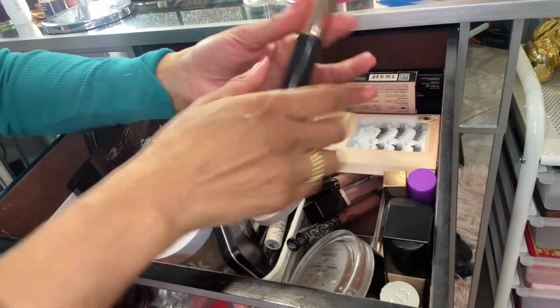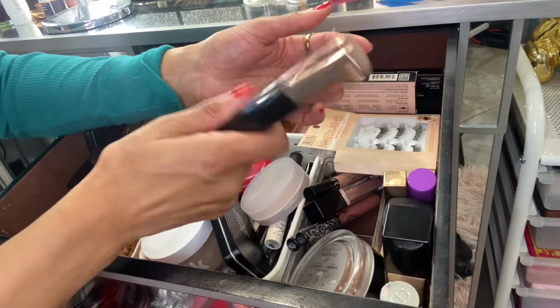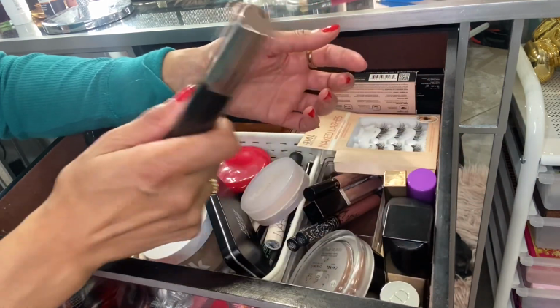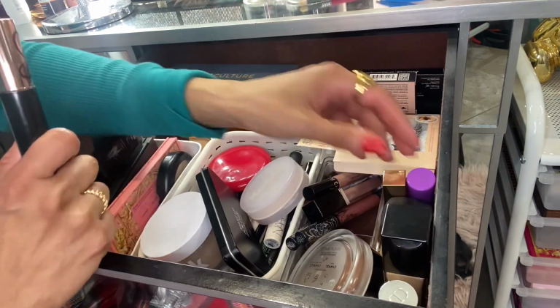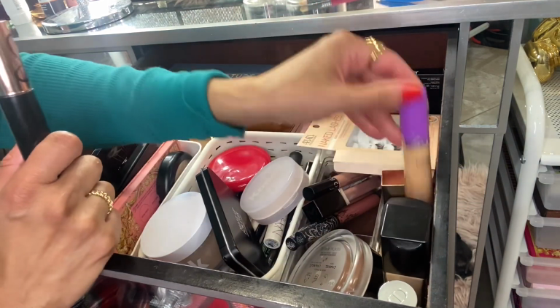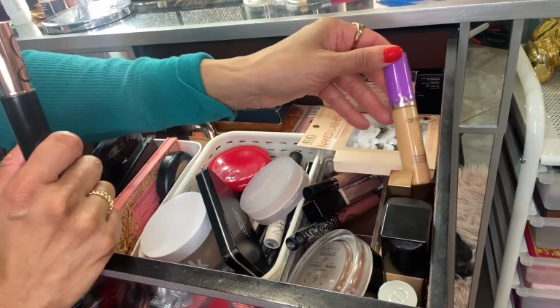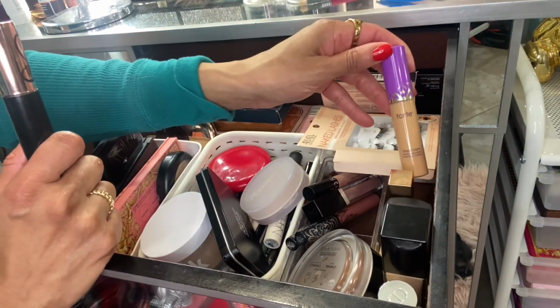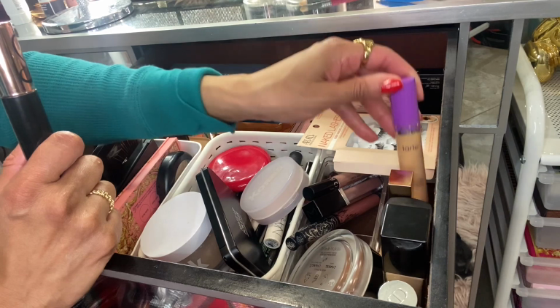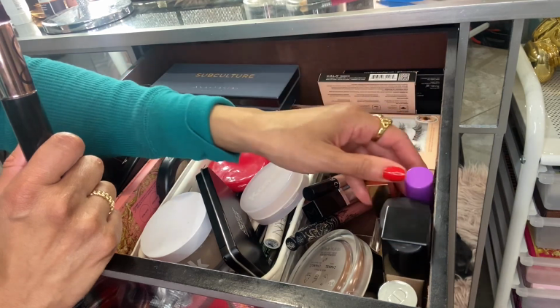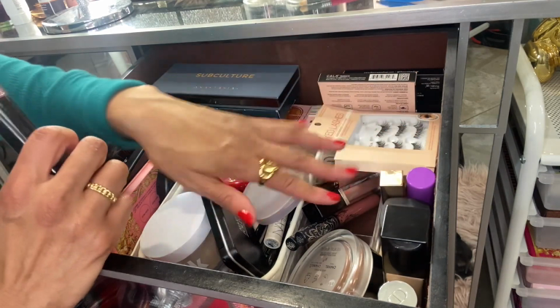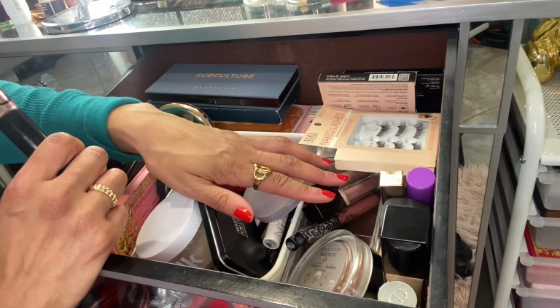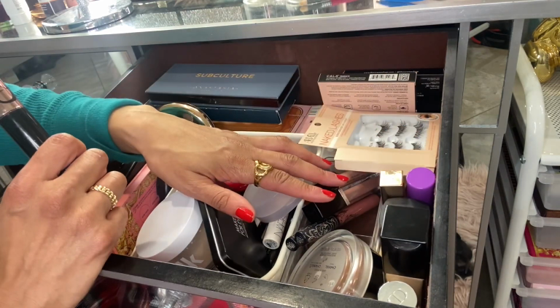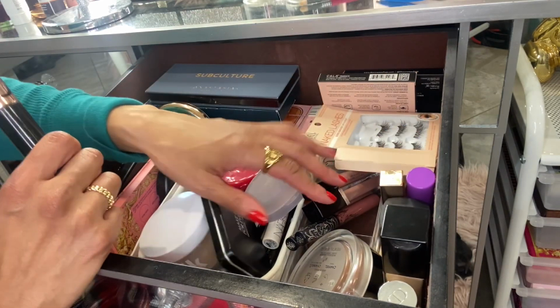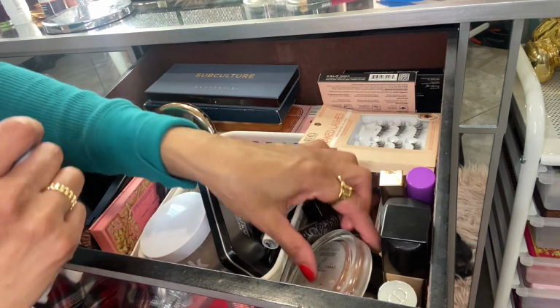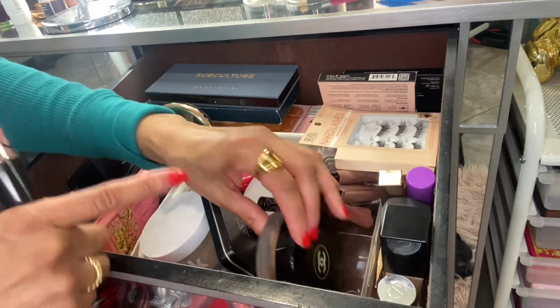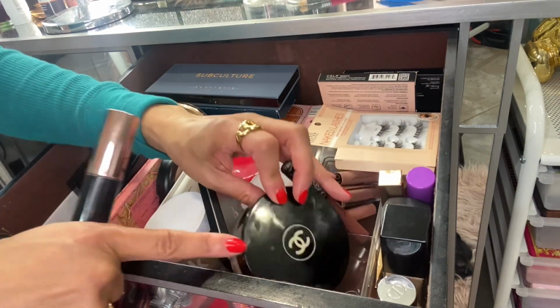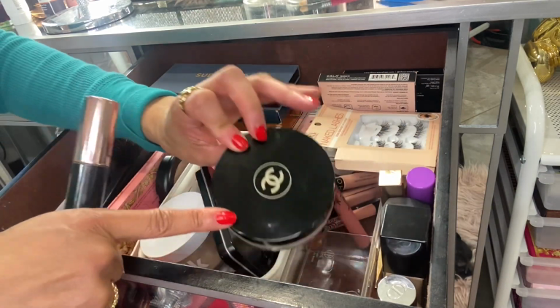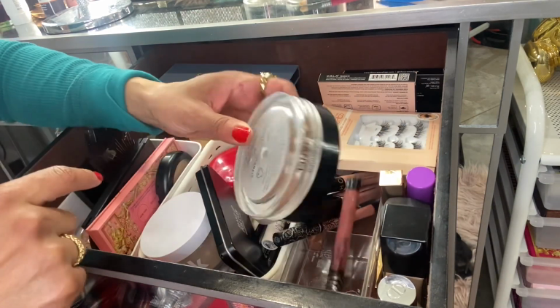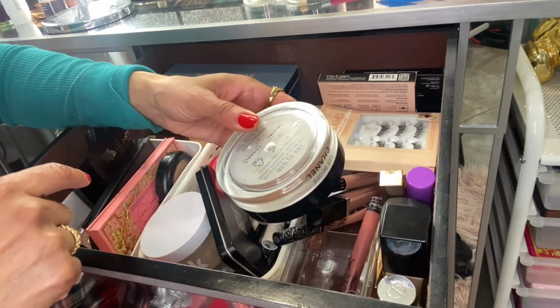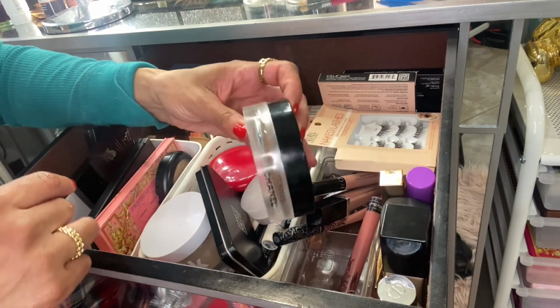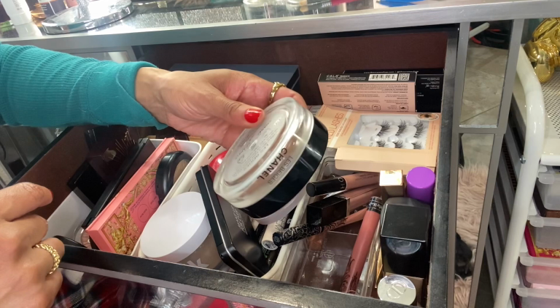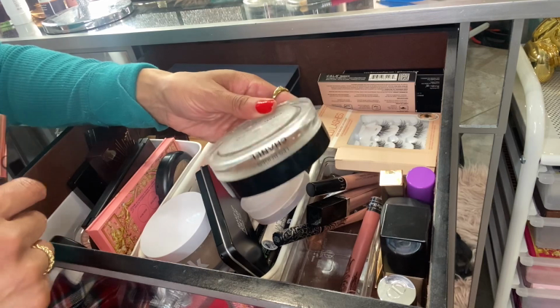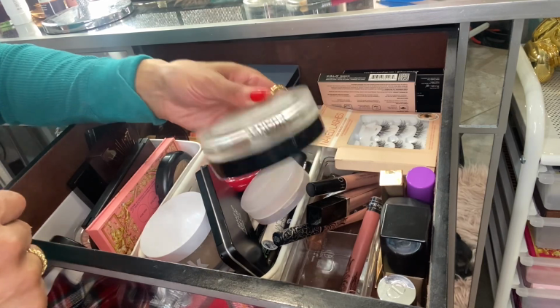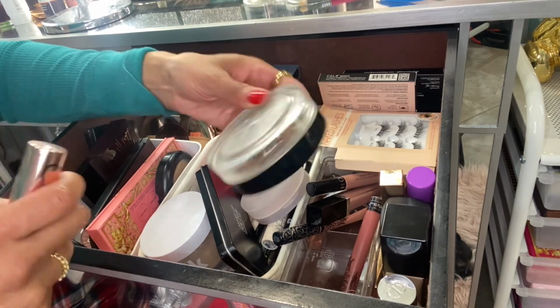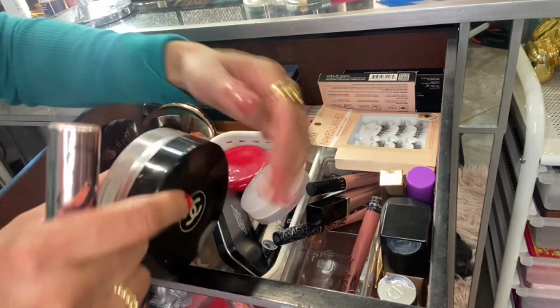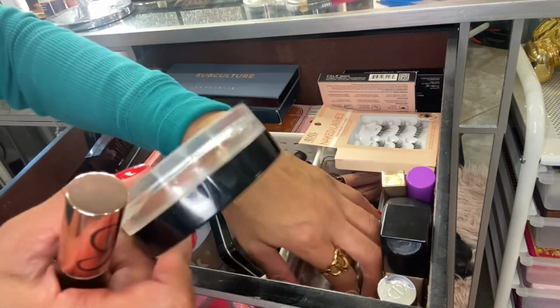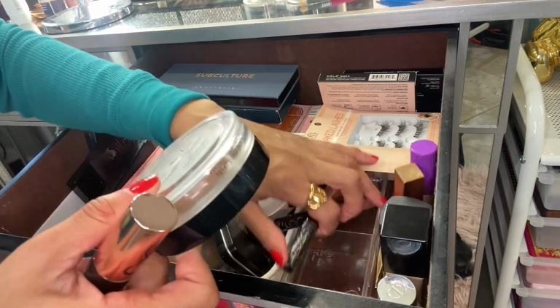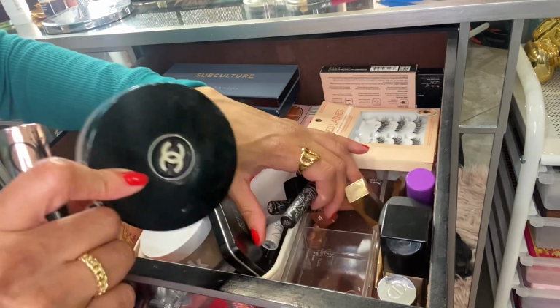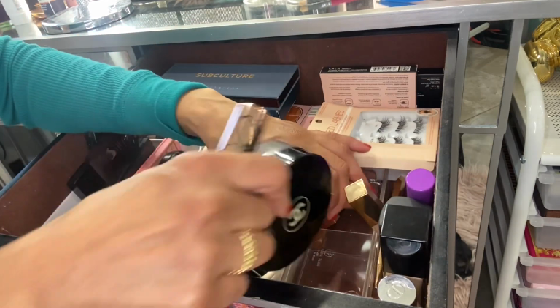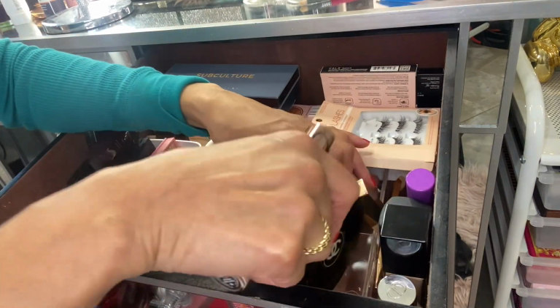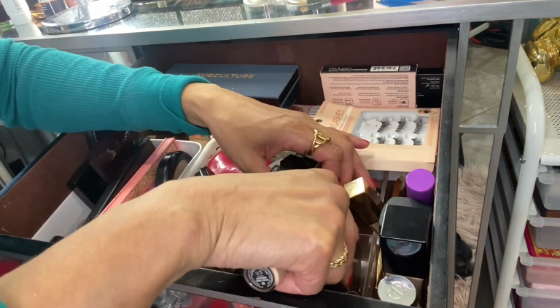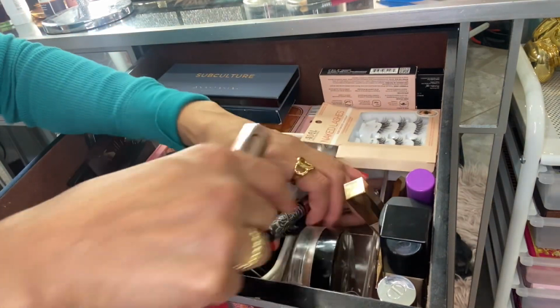I'm going to go ahead and put this back. I always keep this Tarte one in, and I also always keep this Chanel bronzer in that I've been using like every week, so that stays in the drawer.